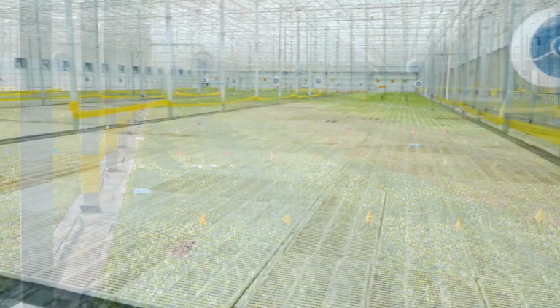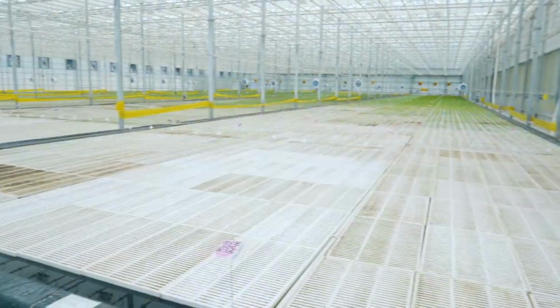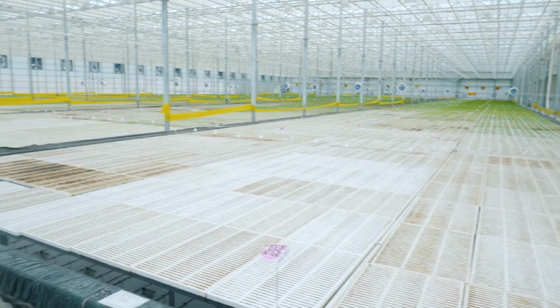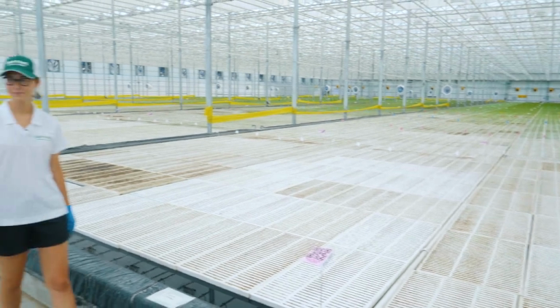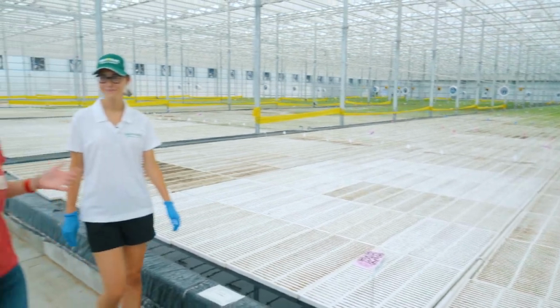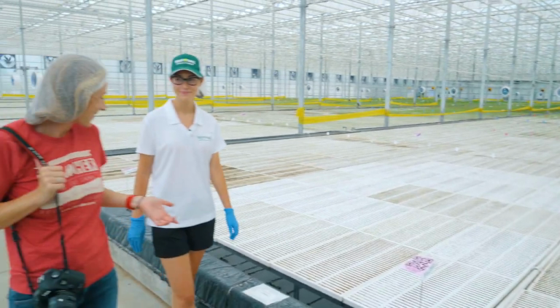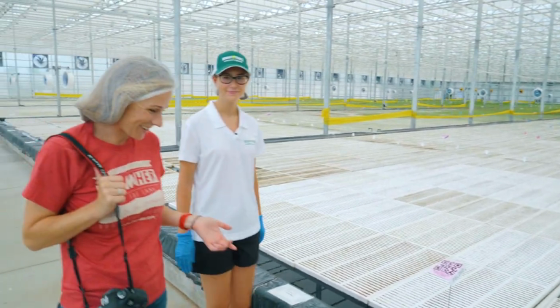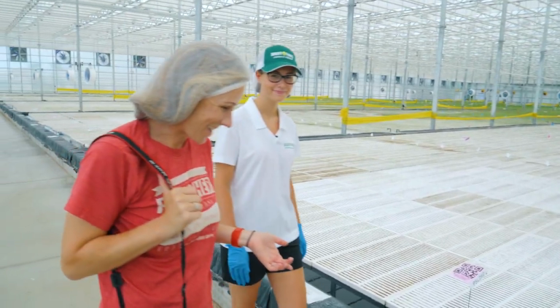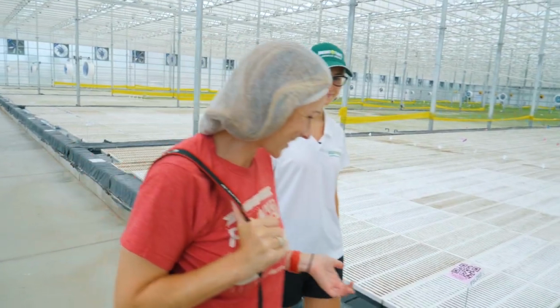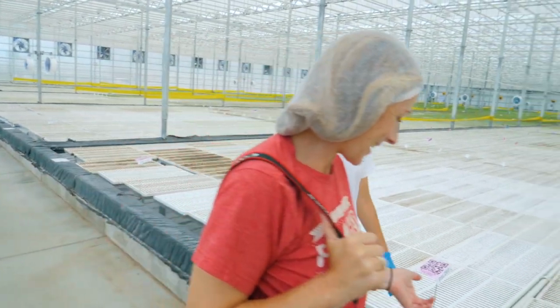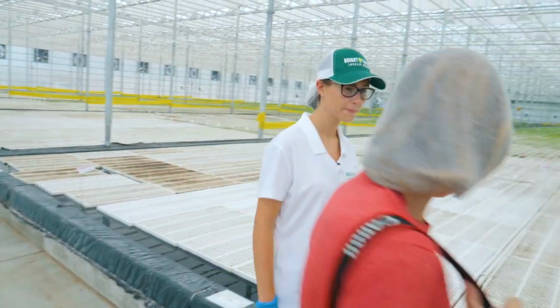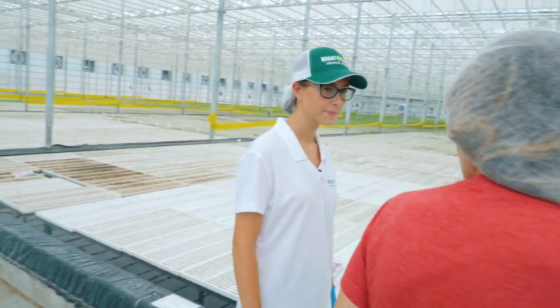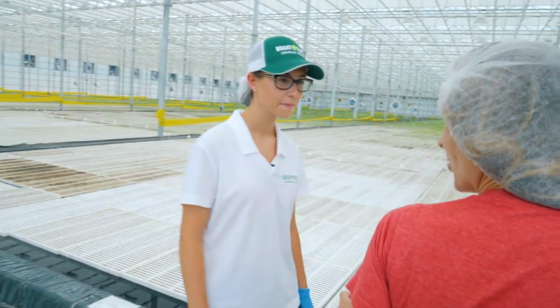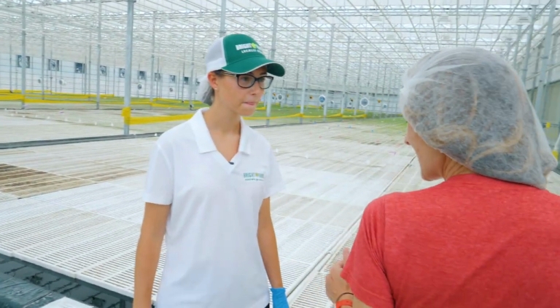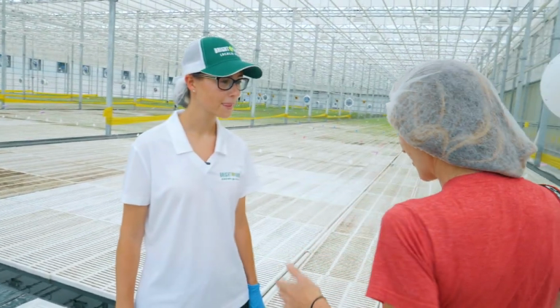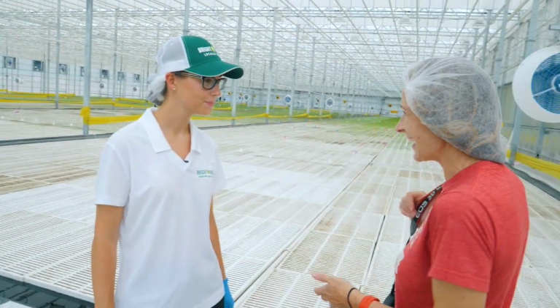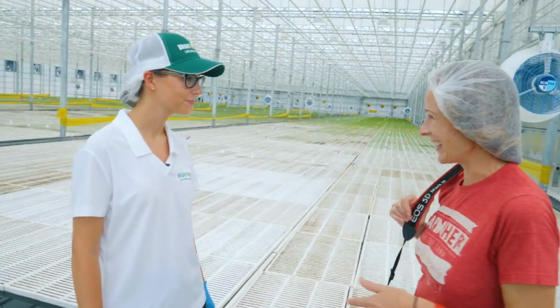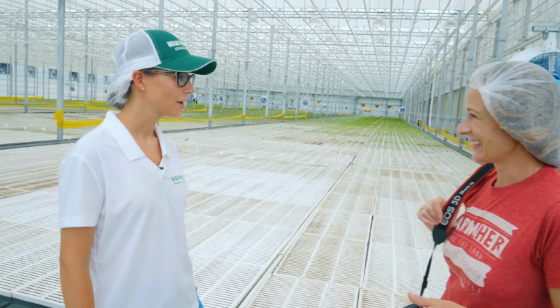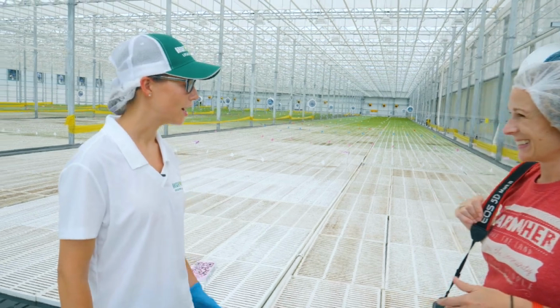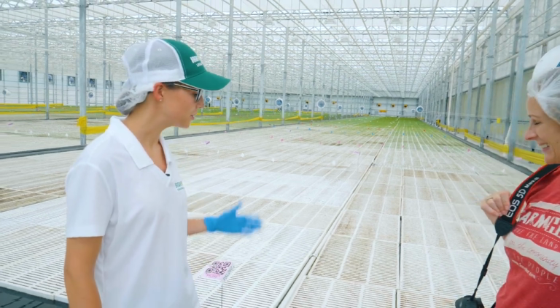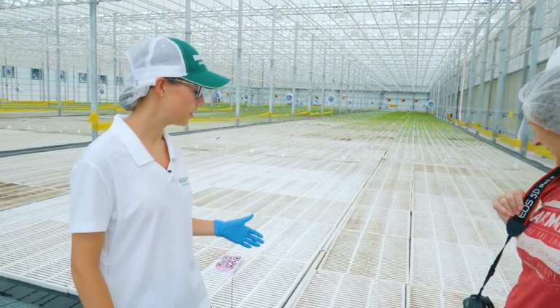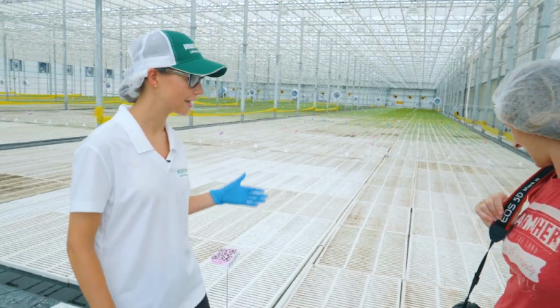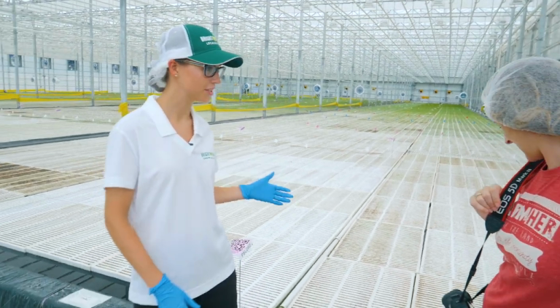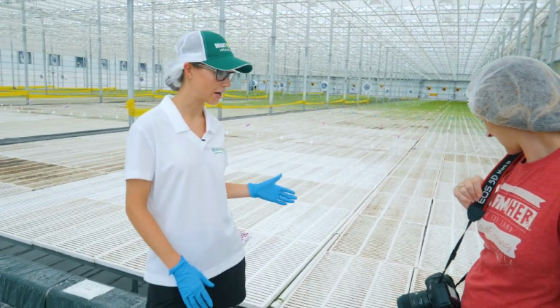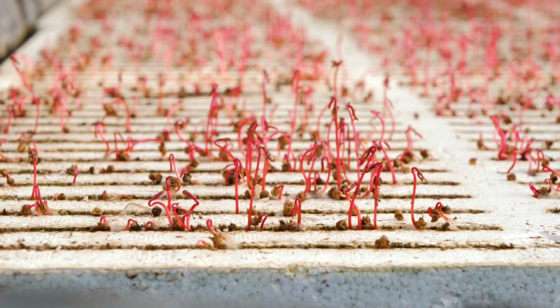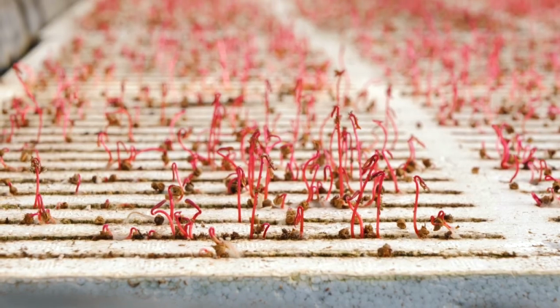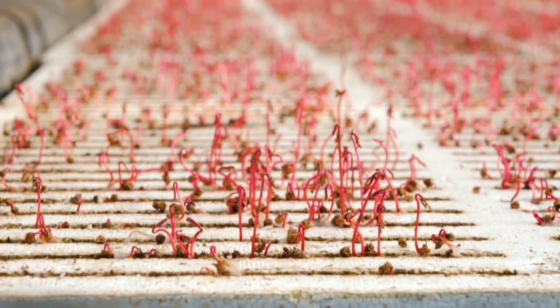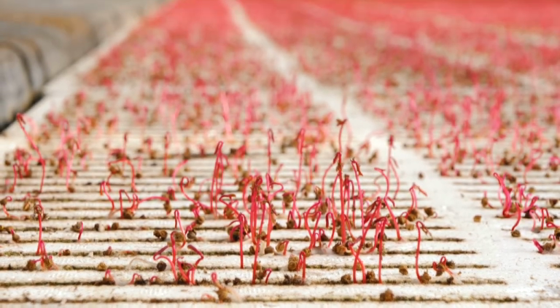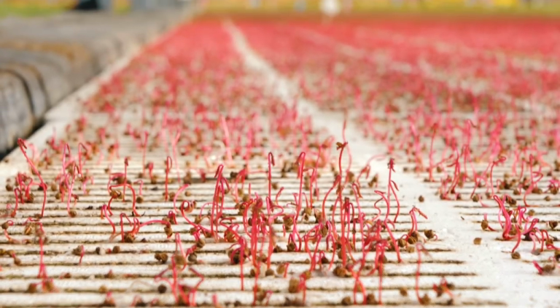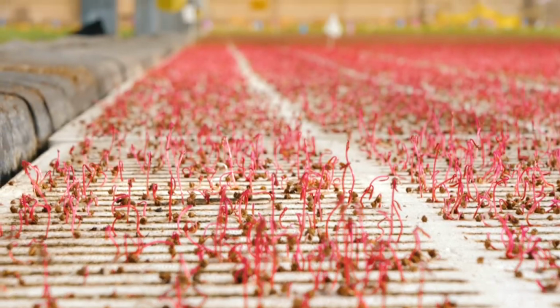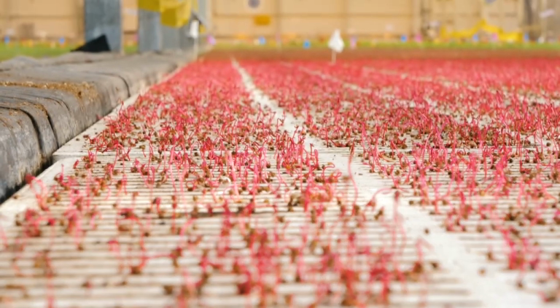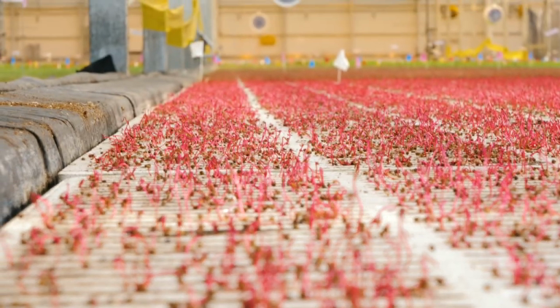So here we are in the back of the greenhouse and it looks a little less green here. These are plants that have just gone out on the pond — it looks like these went out today.